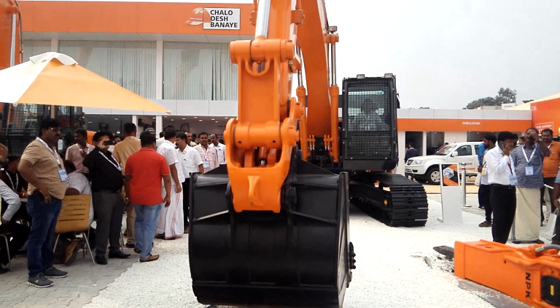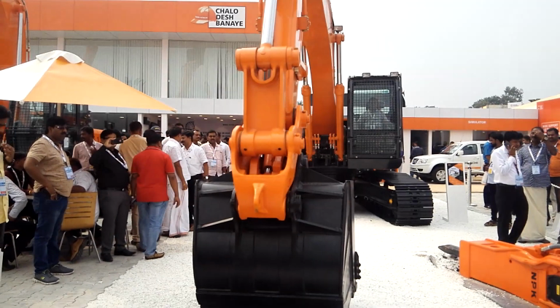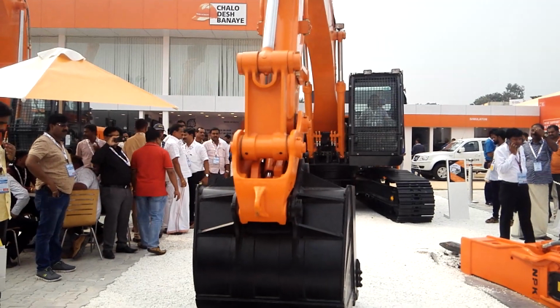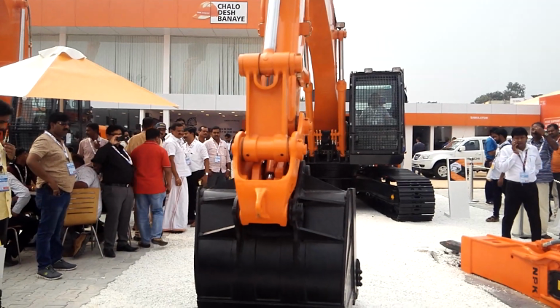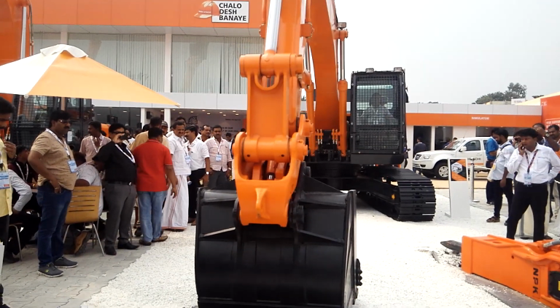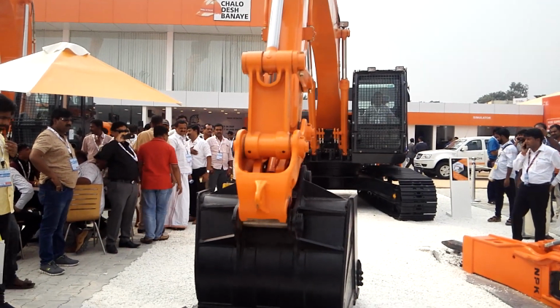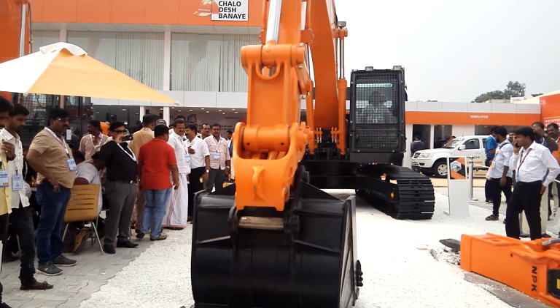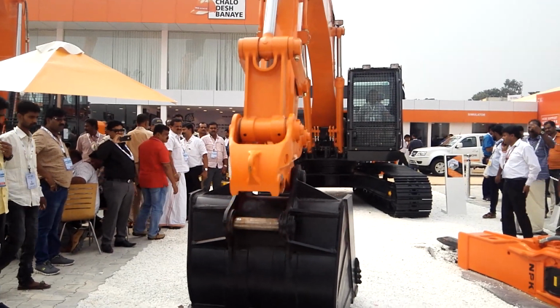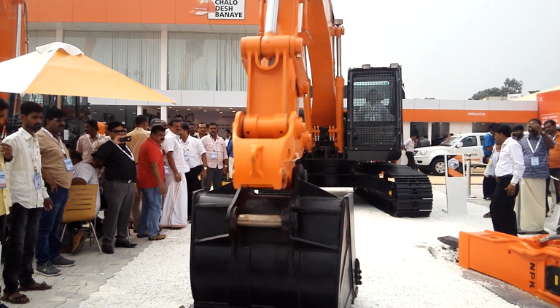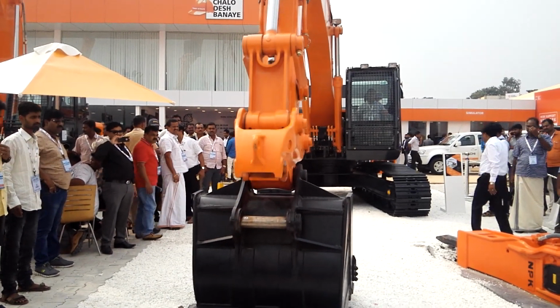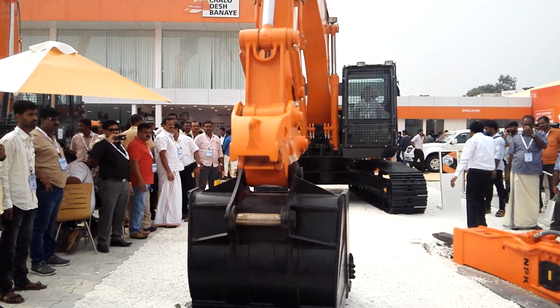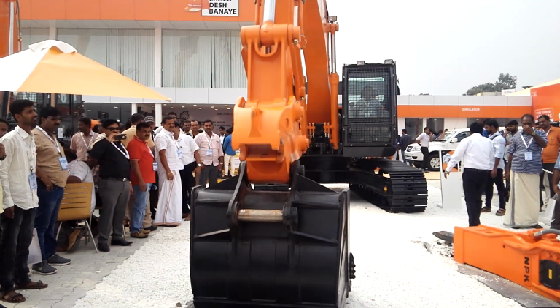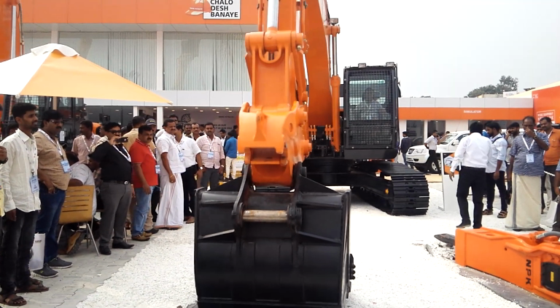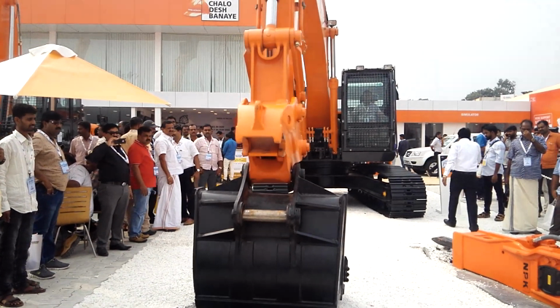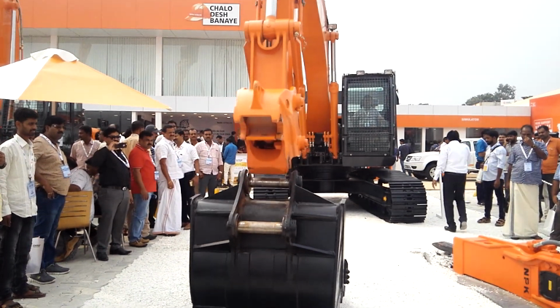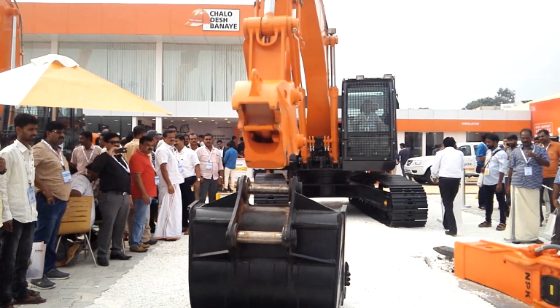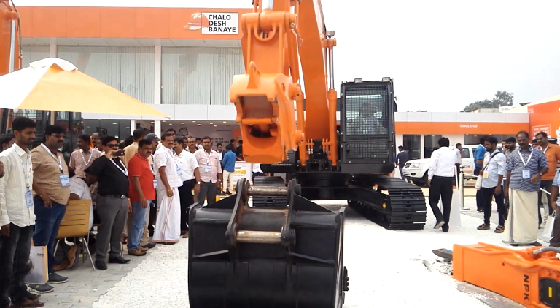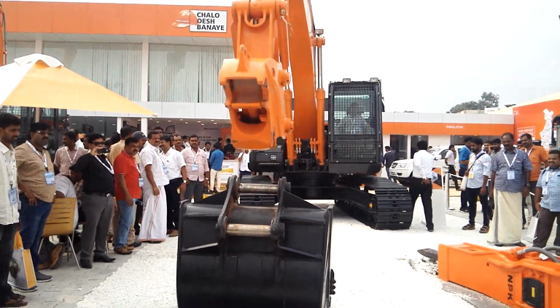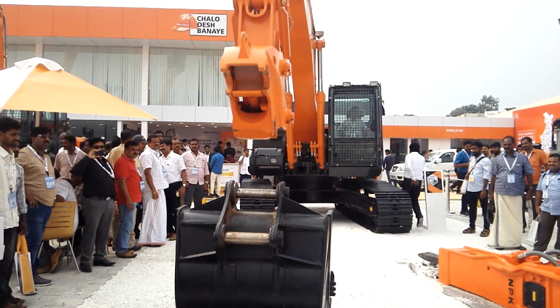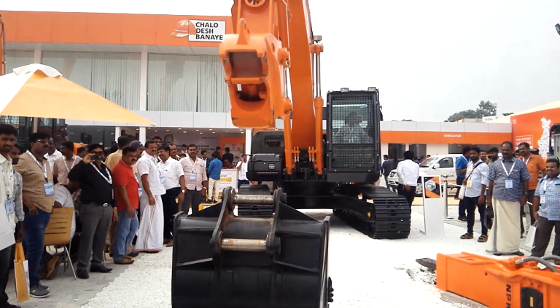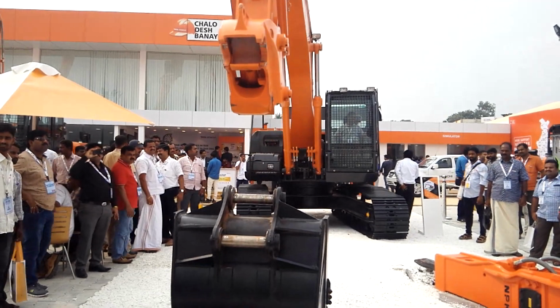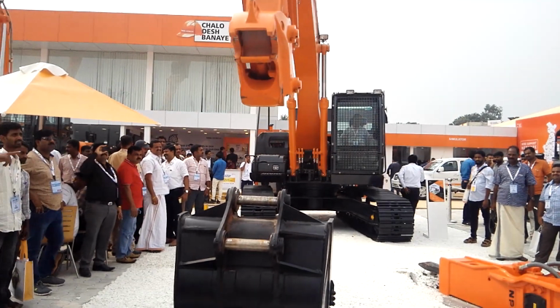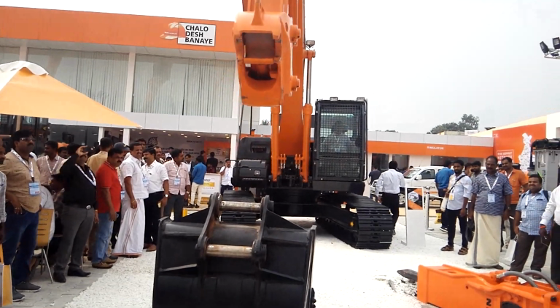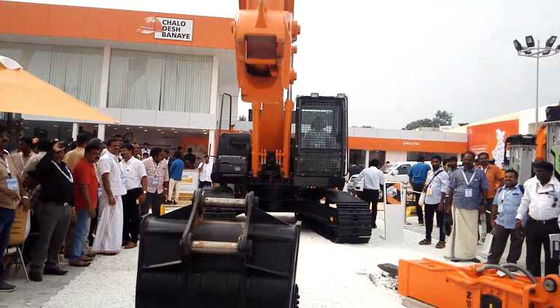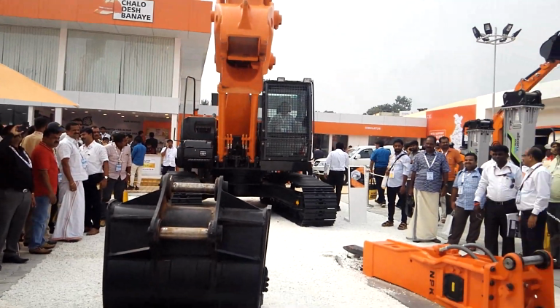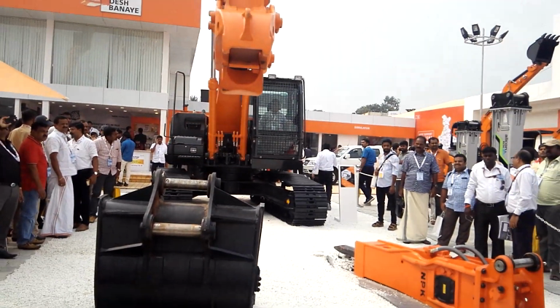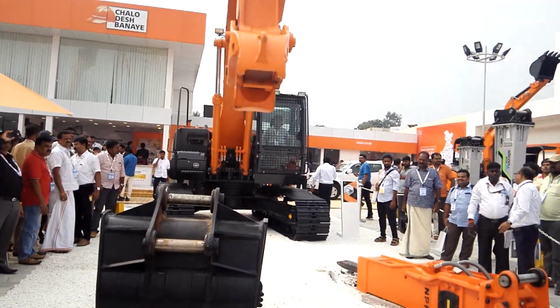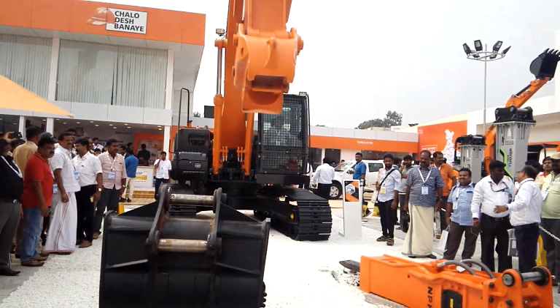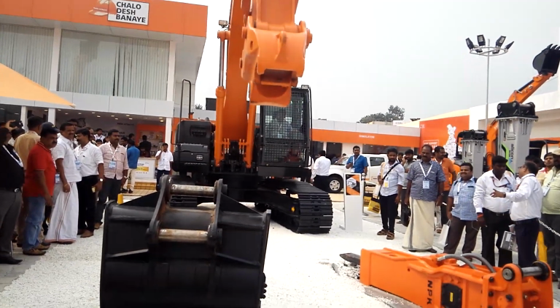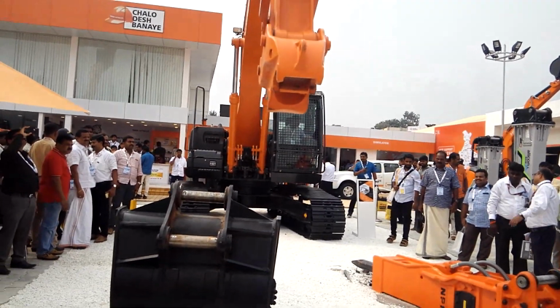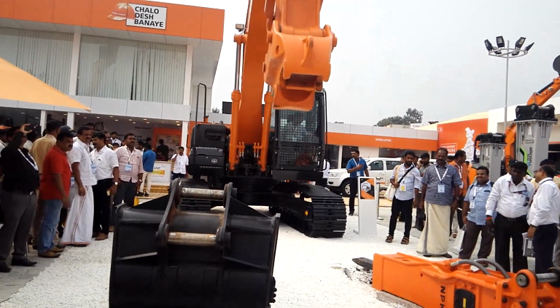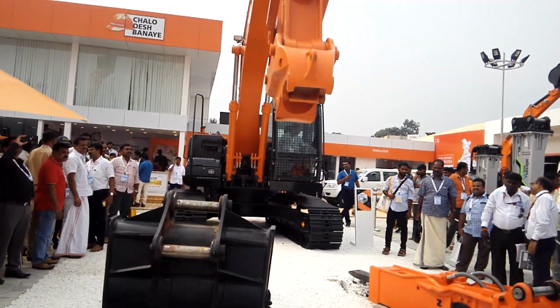Ladies and gentlemen, everybody at Tata Hitachi, please show some attention to Tata Hitachi Shinrai. It is indeed an engineering masterpiece.